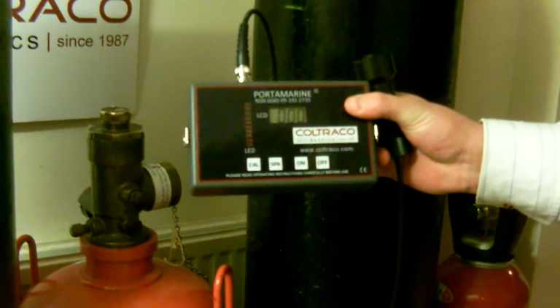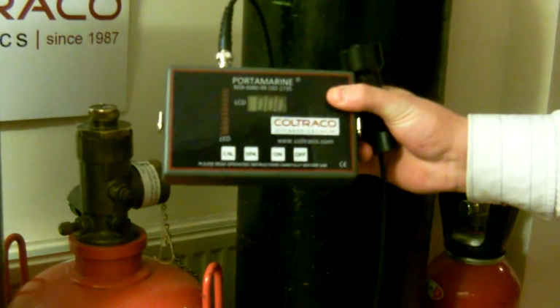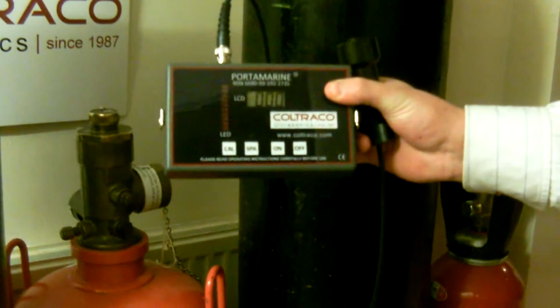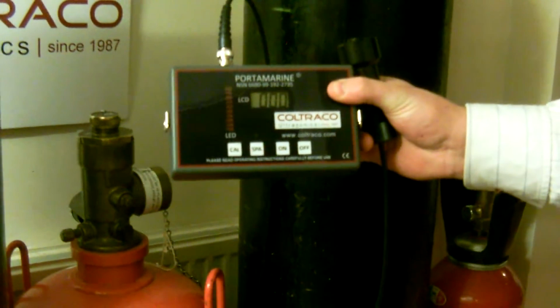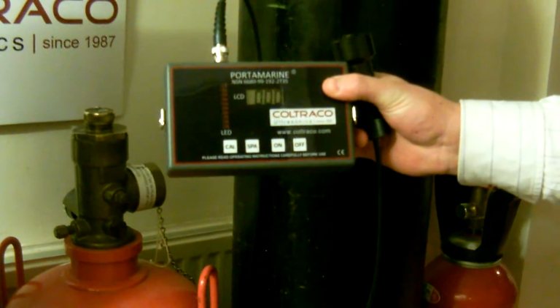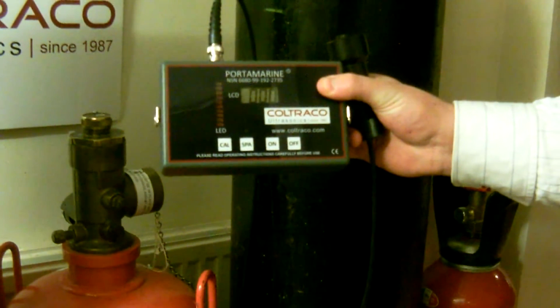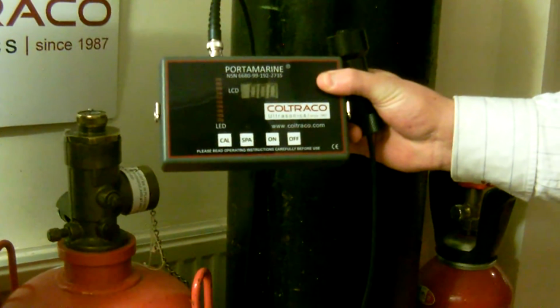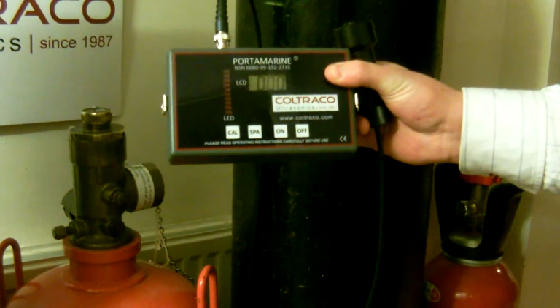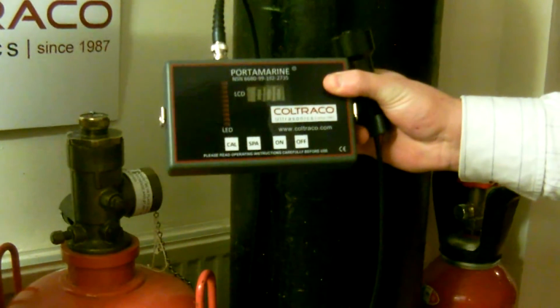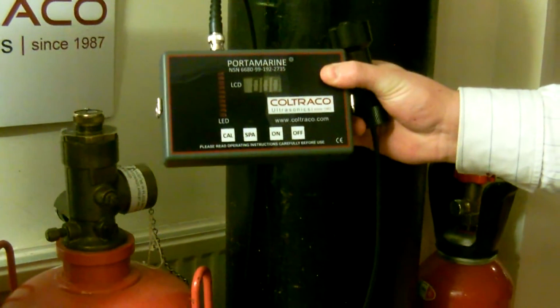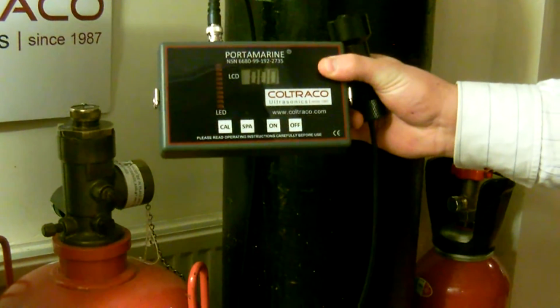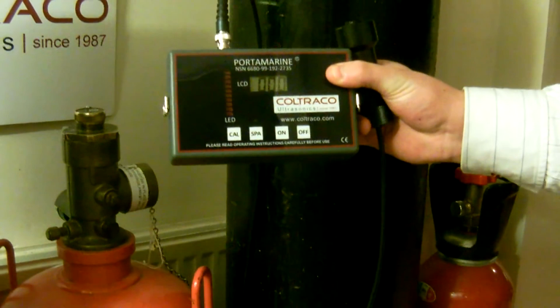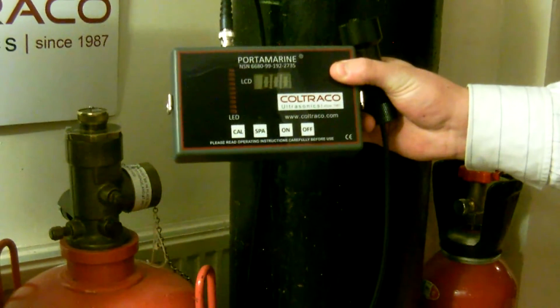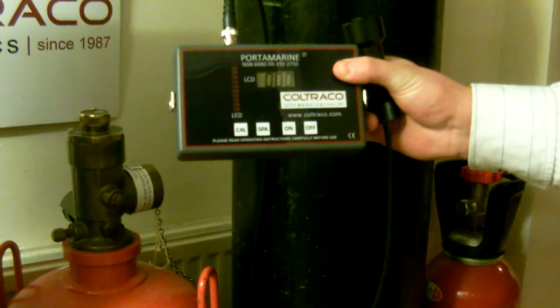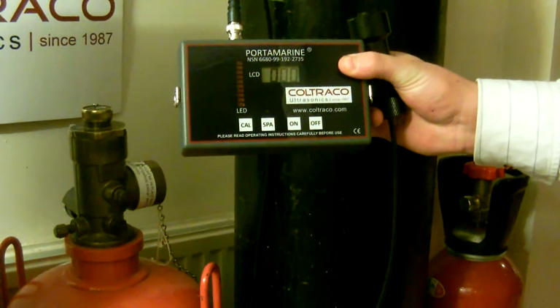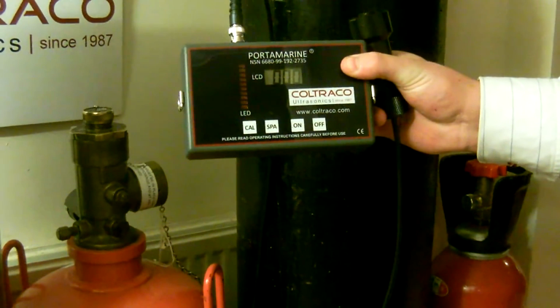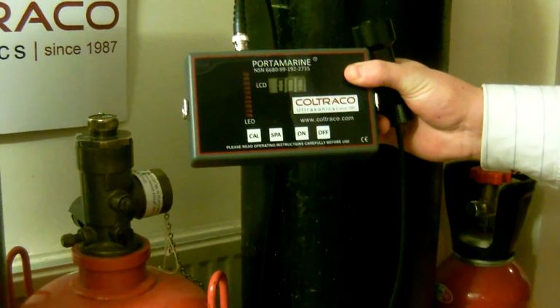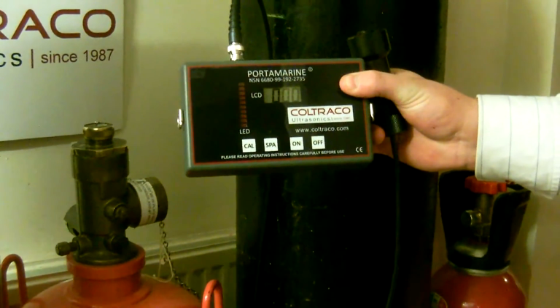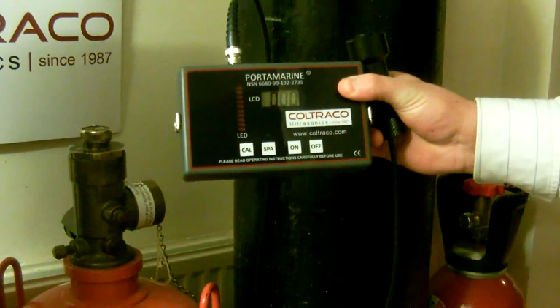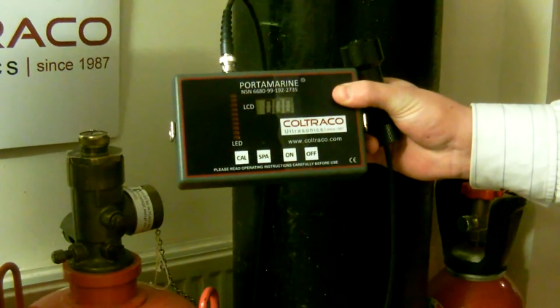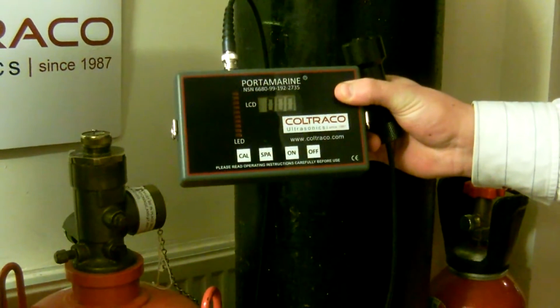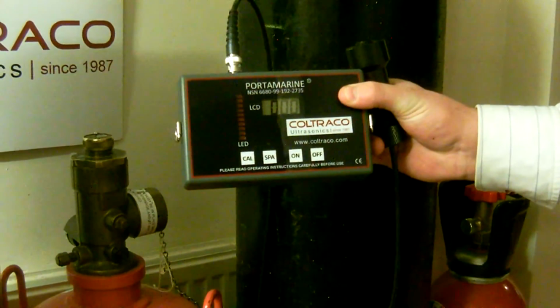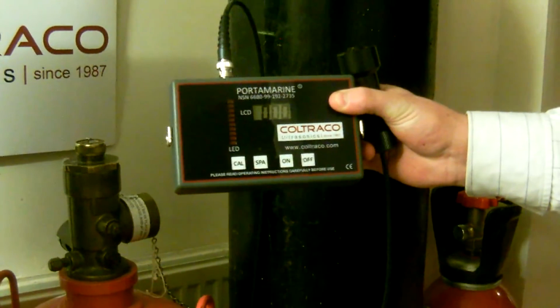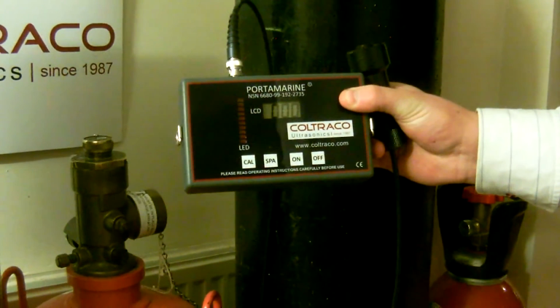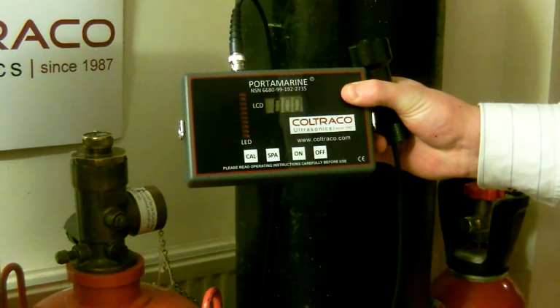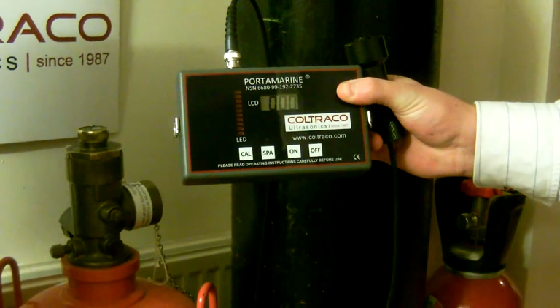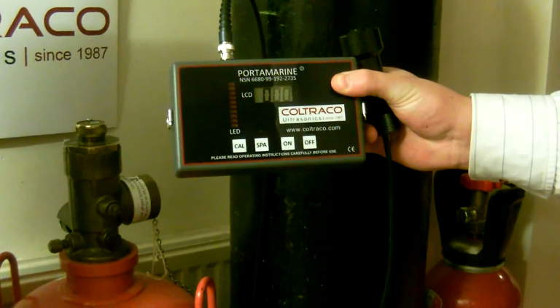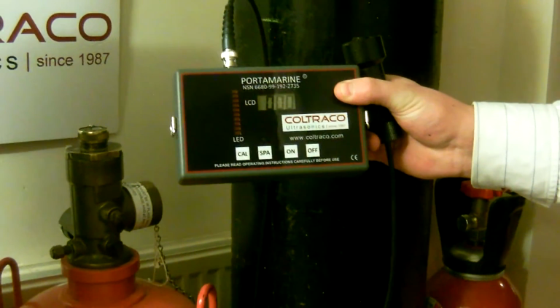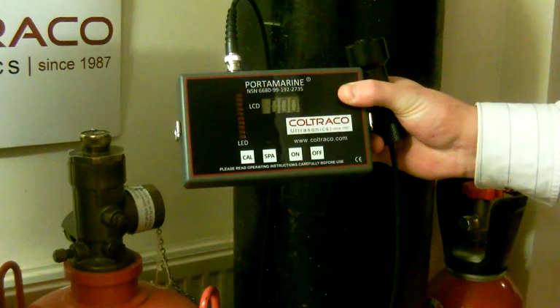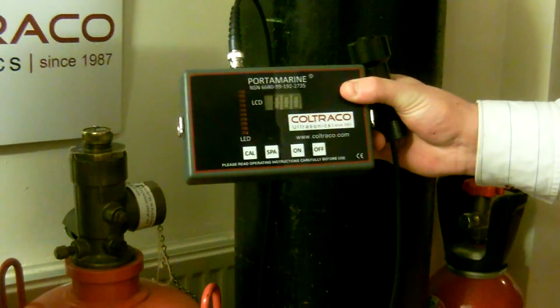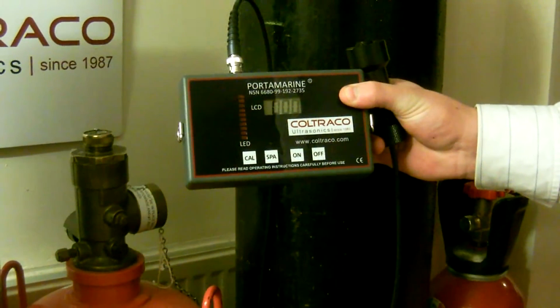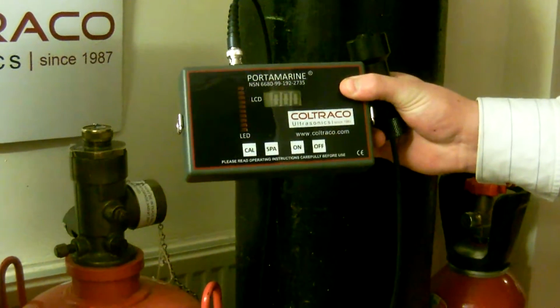This is the Portomarine and I'll demonstrate the reverse method. This is a good method to use on cylinders where you're getting a broad spectrum of readings on the side of the level where the highest readings are found.